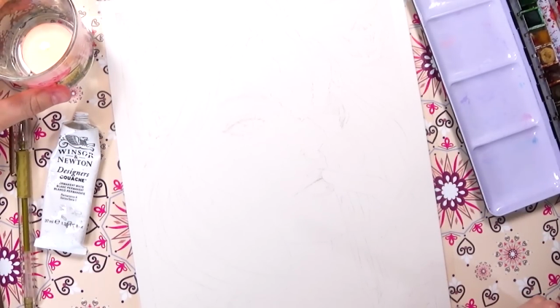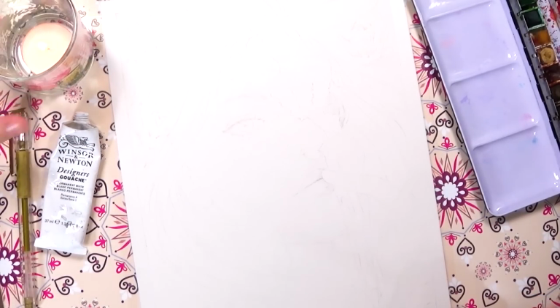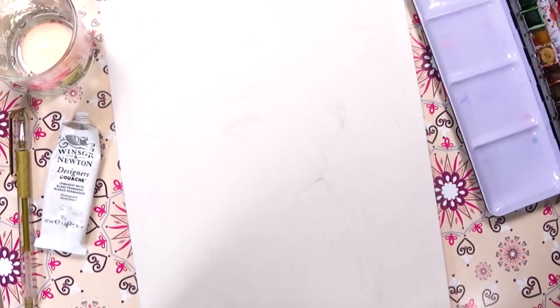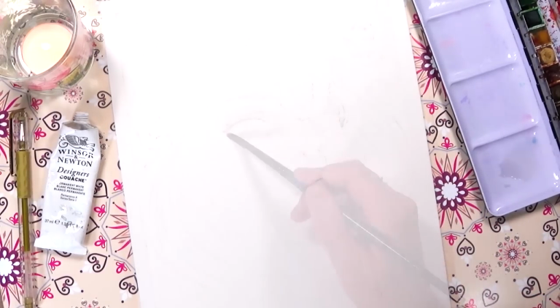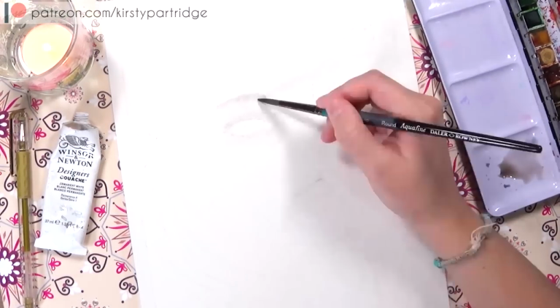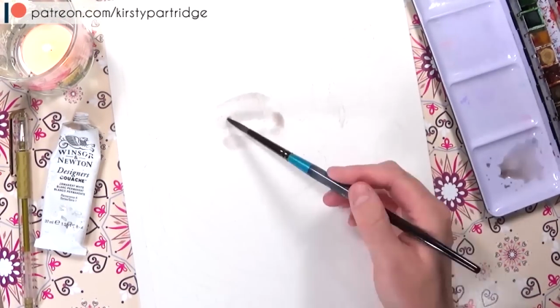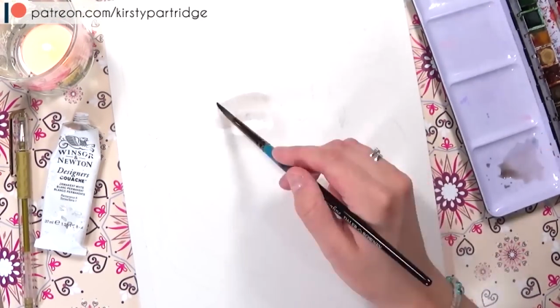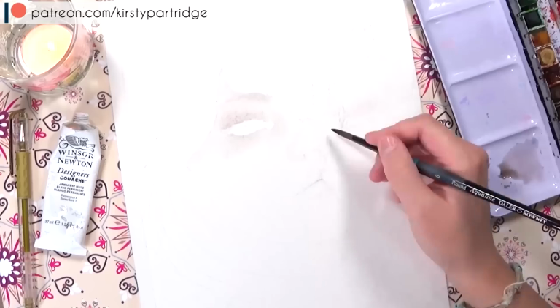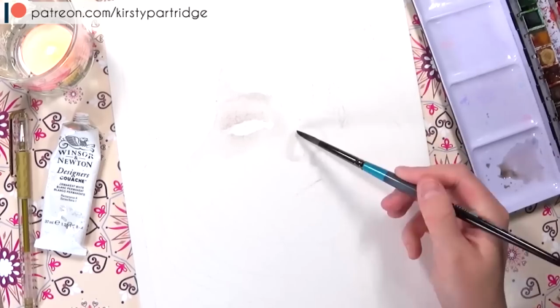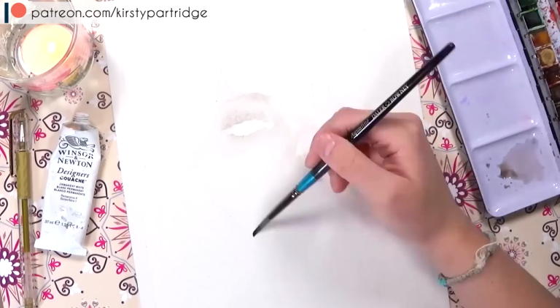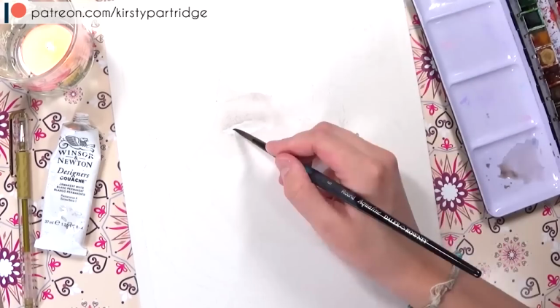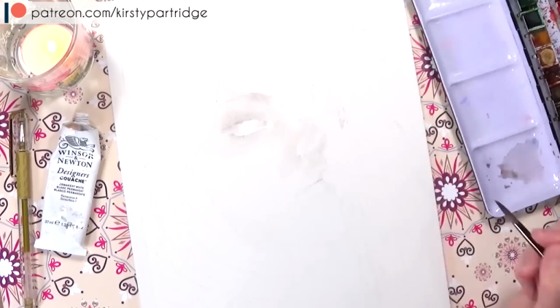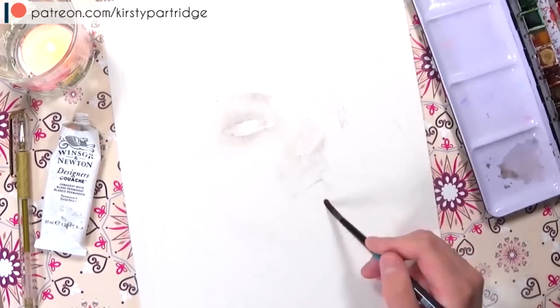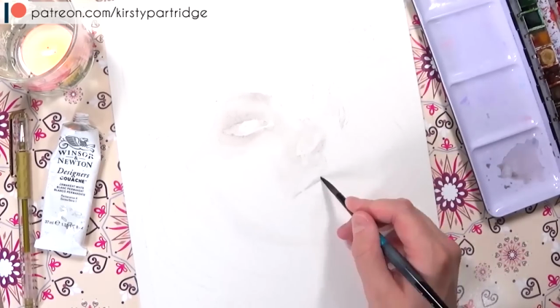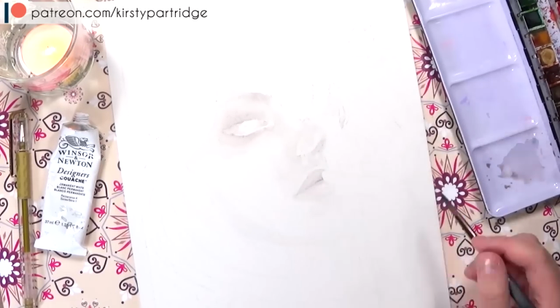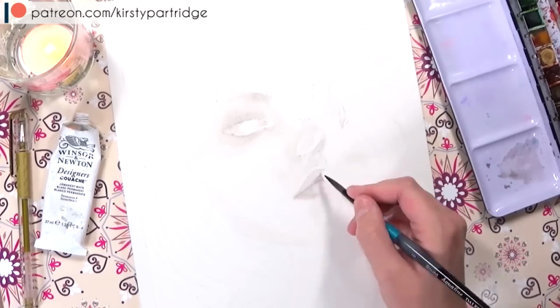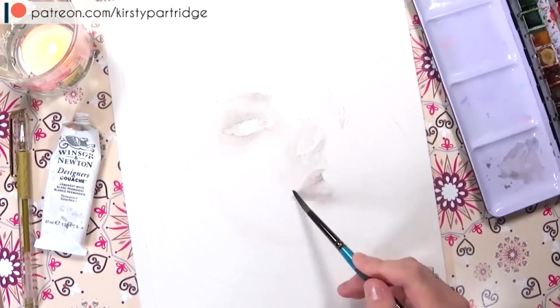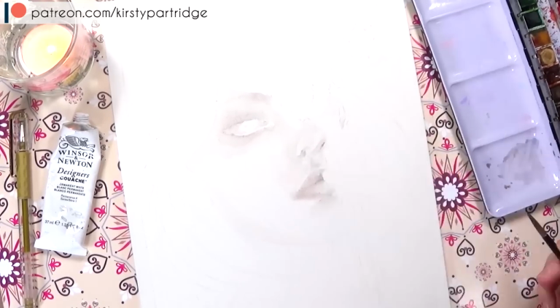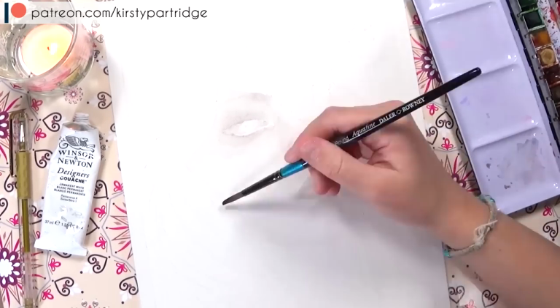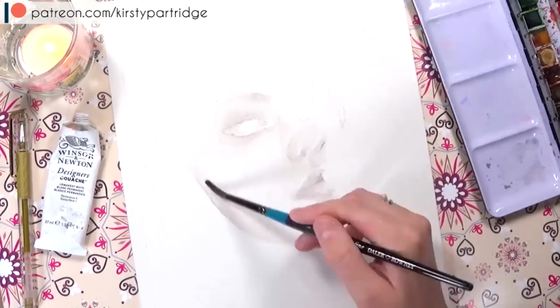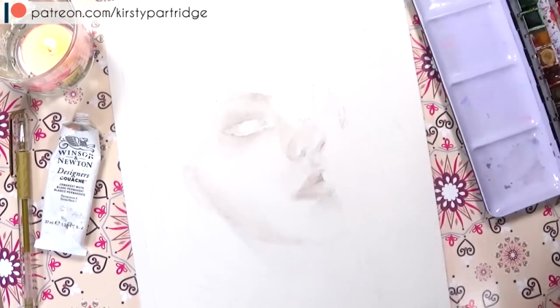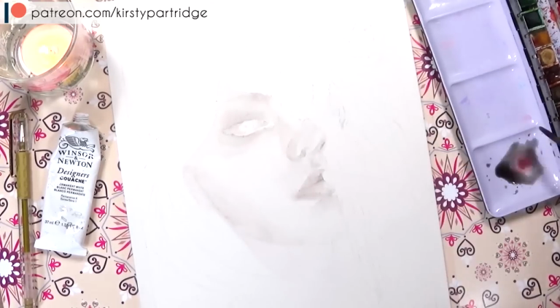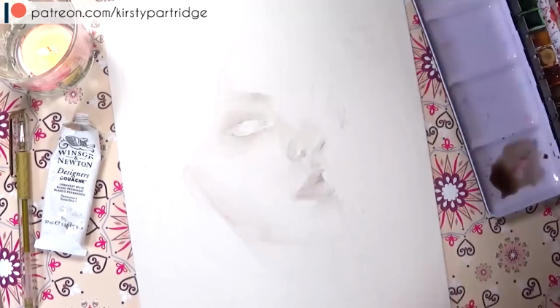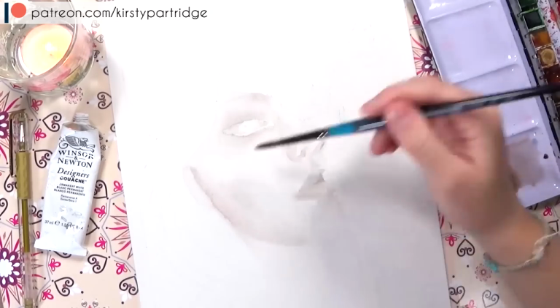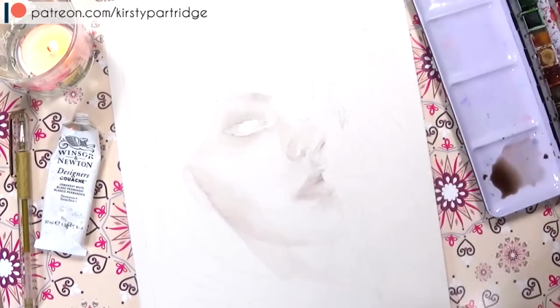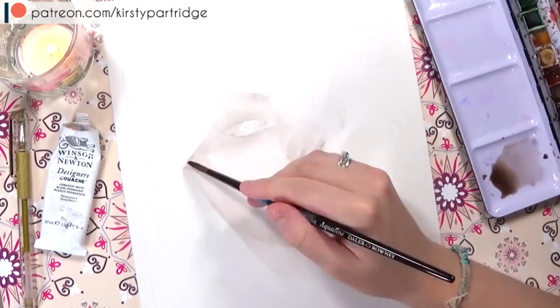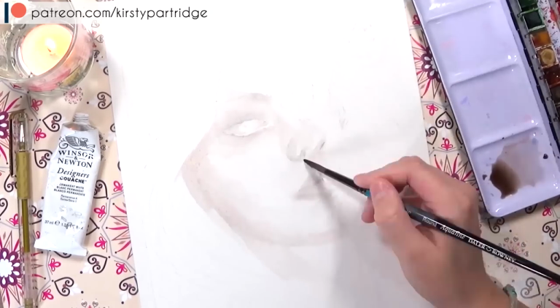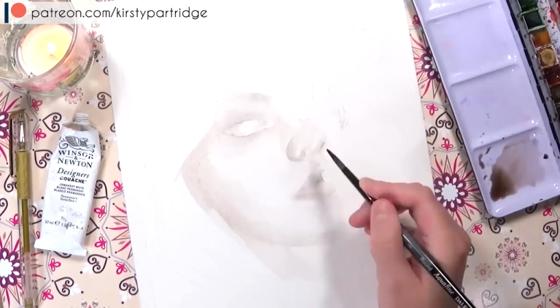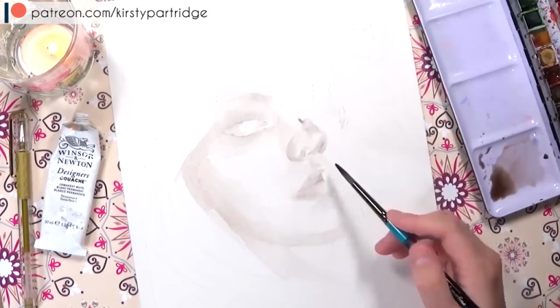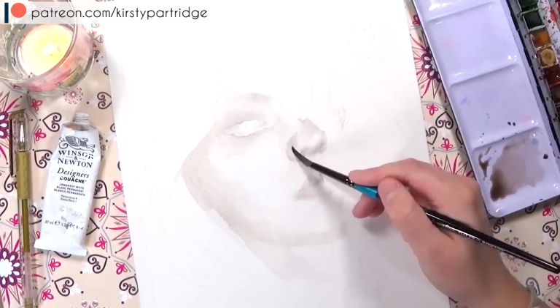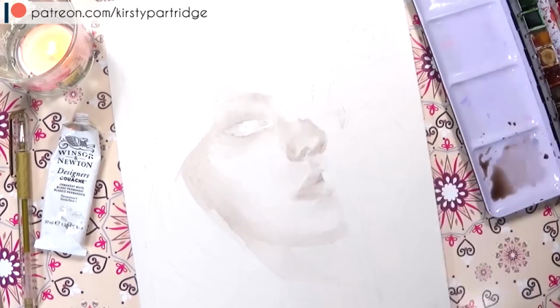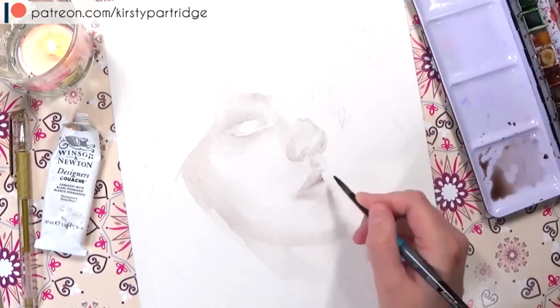Hello everyone and welcome back to my channel. In today's video we are back with another YouTube artist collective piece, and this month's theme was zodiac signs. I decided to draw my own sign, which is Taurus.